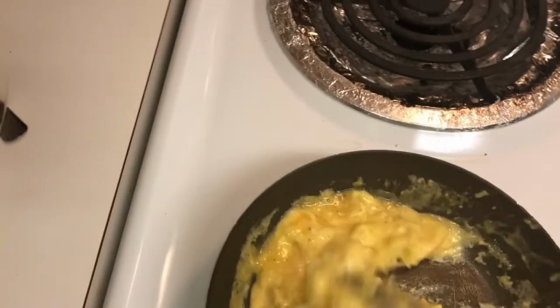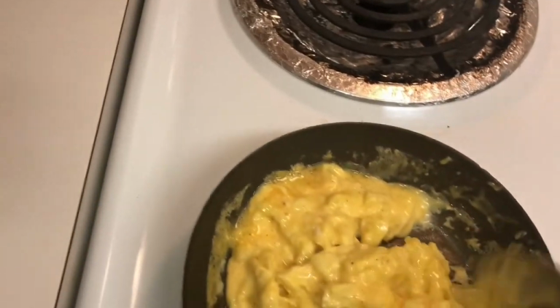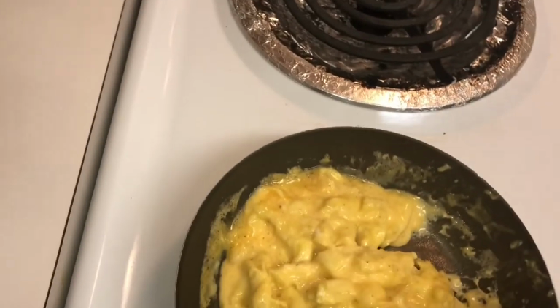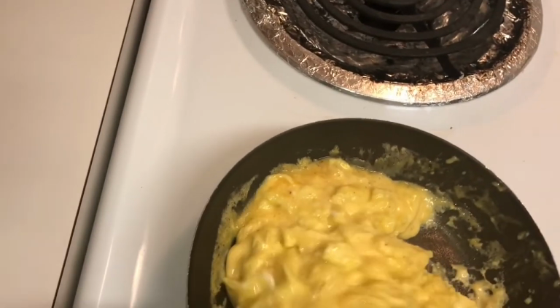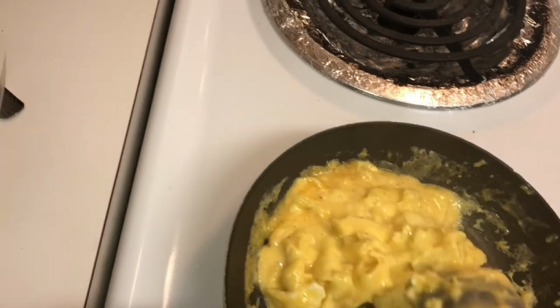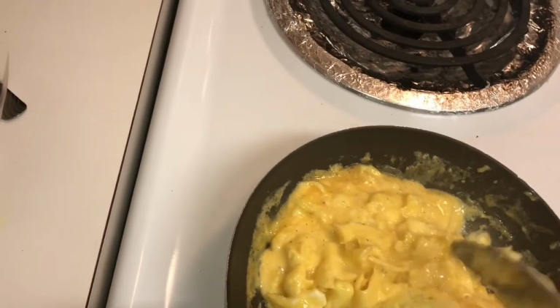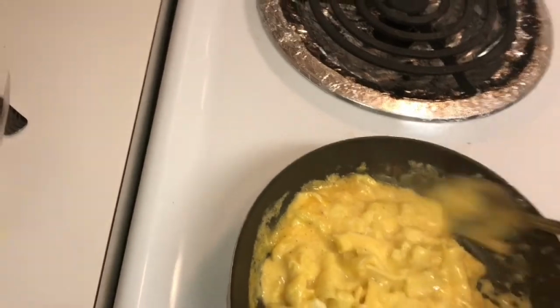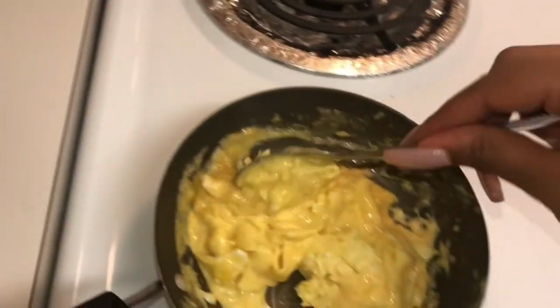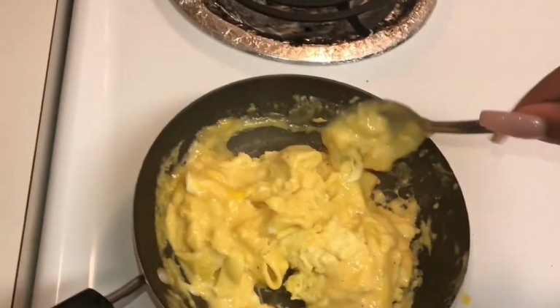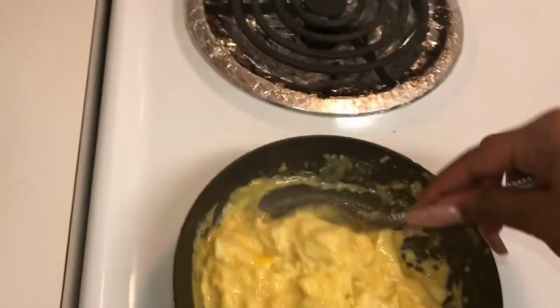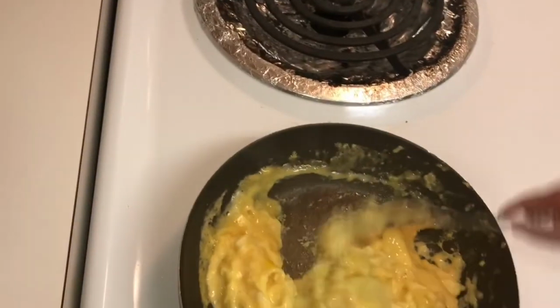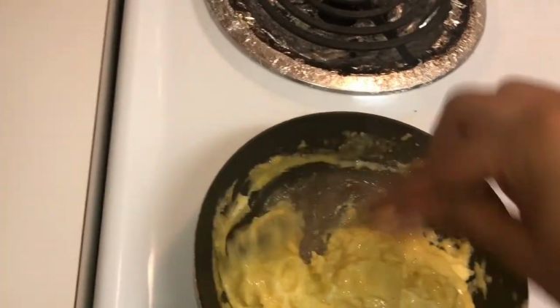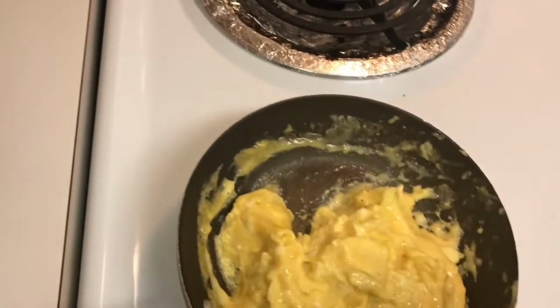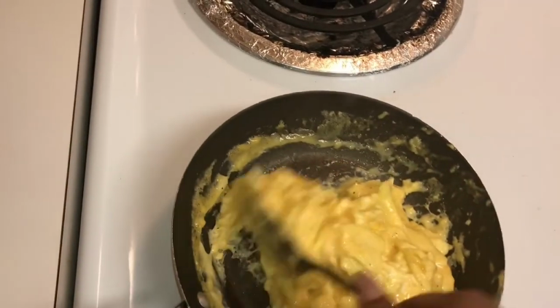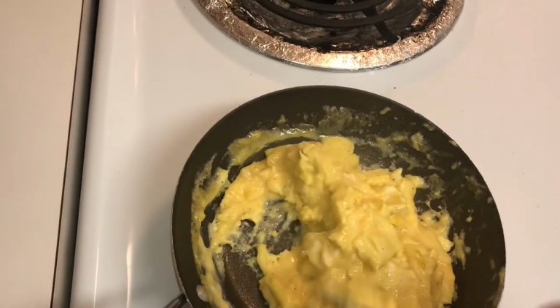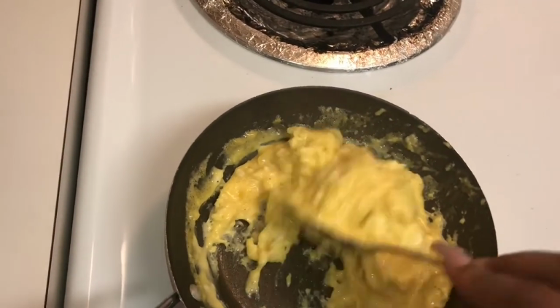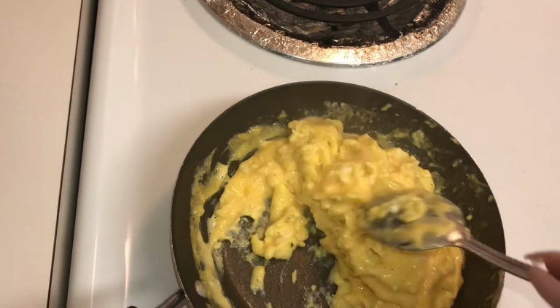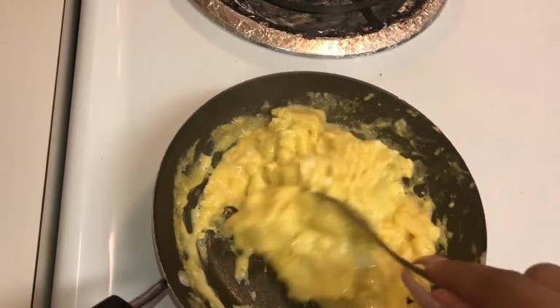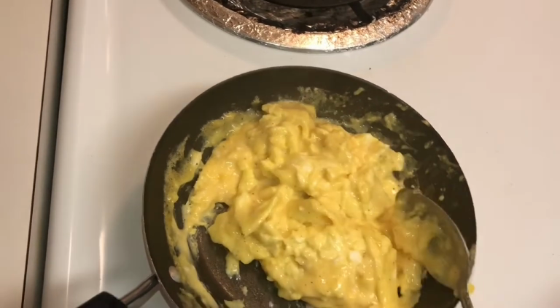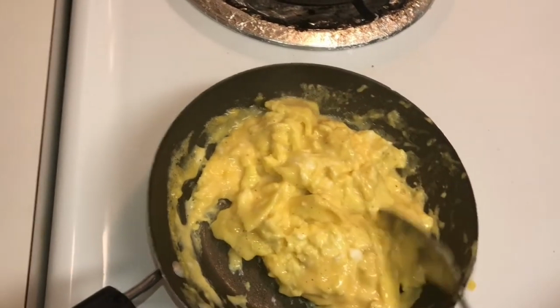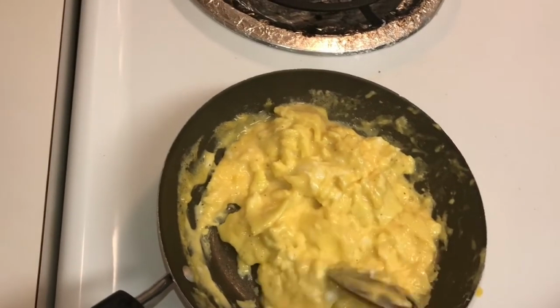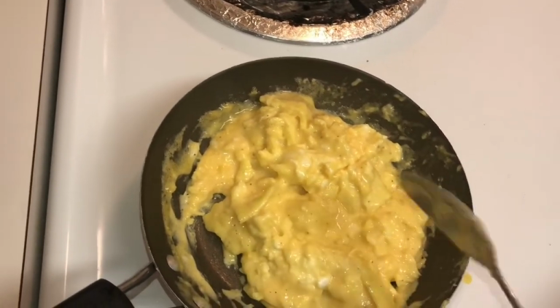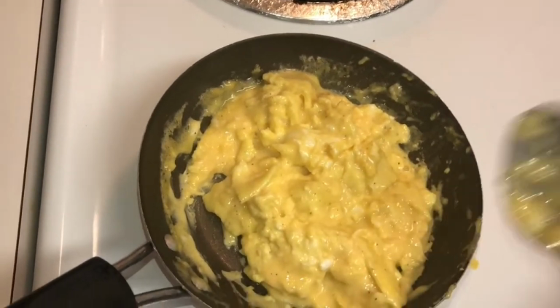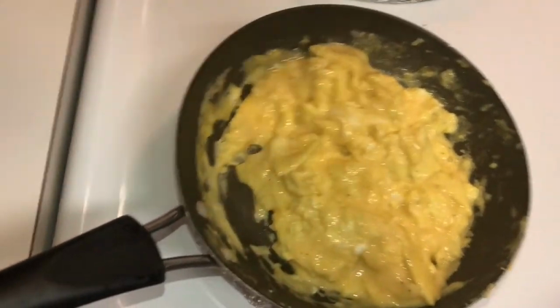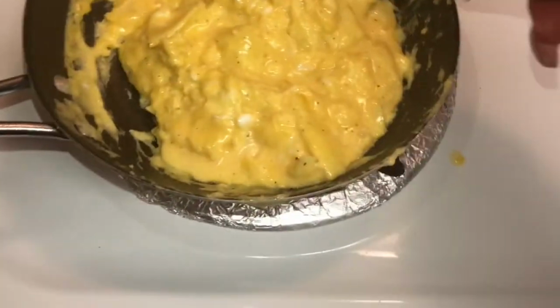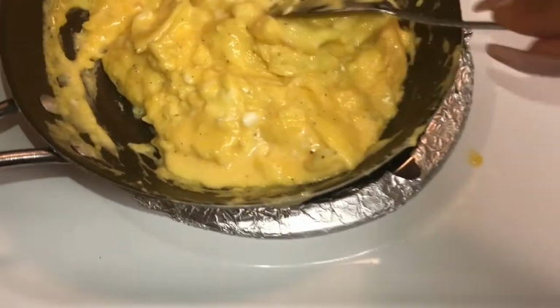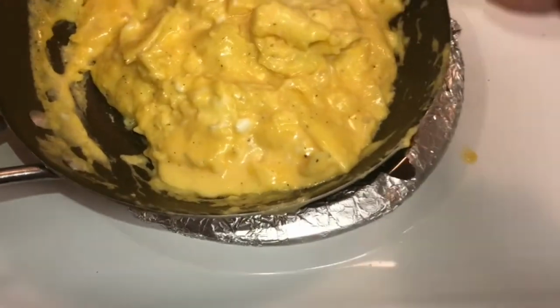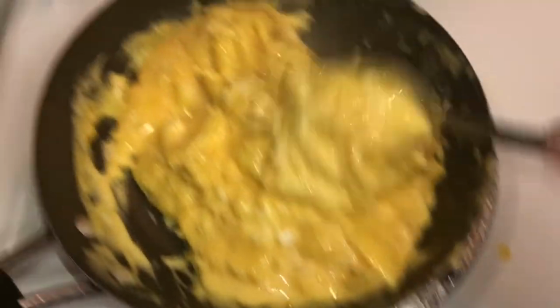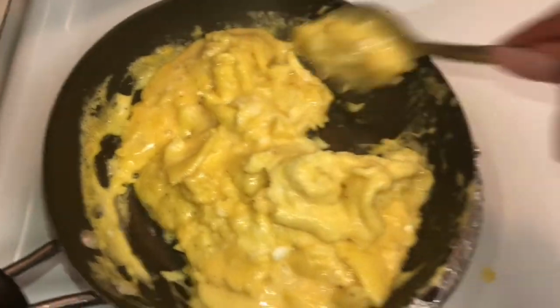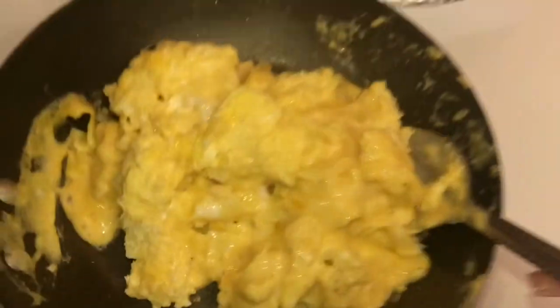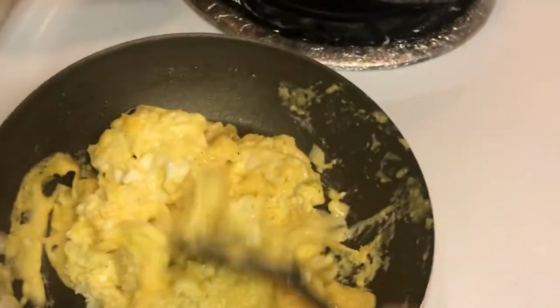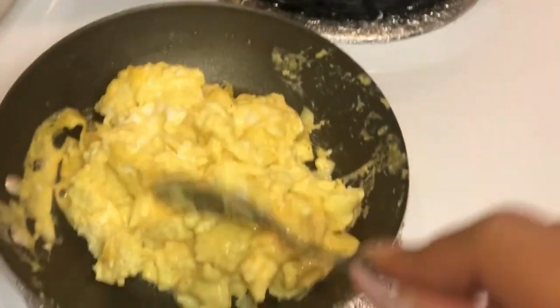I'm getting this last stir in. They should be about pretty much almost cooked here. I like them real cheesy. Look at them eggs — I love some cheese eggs.